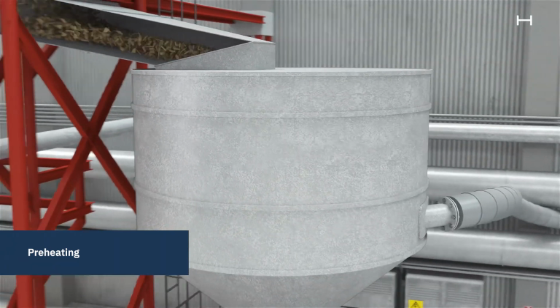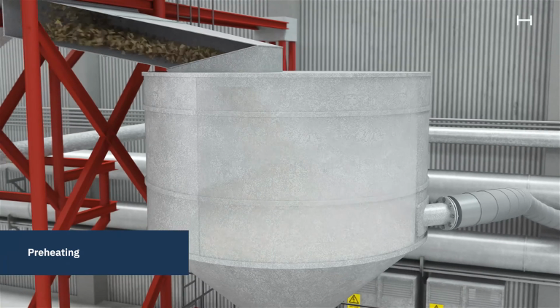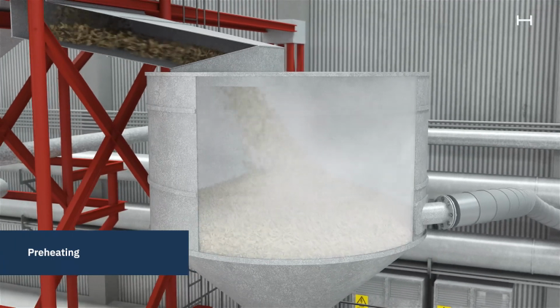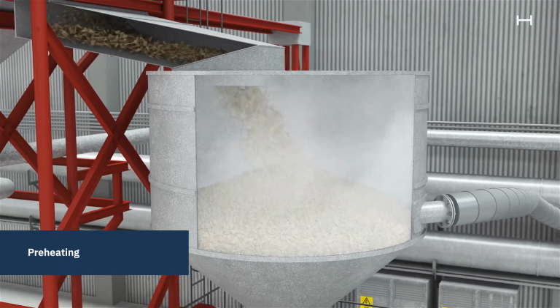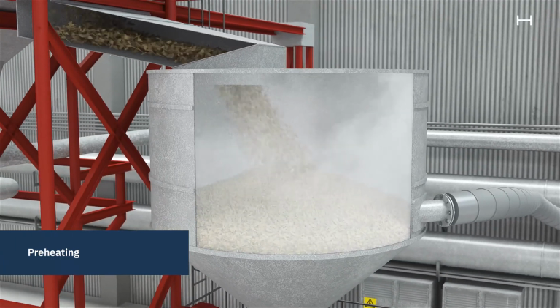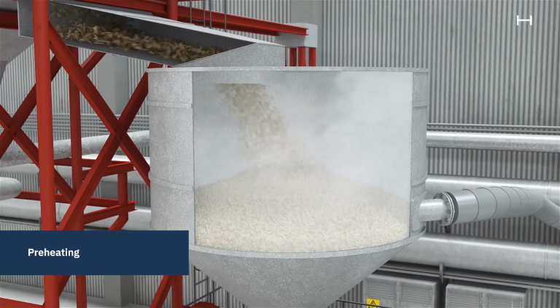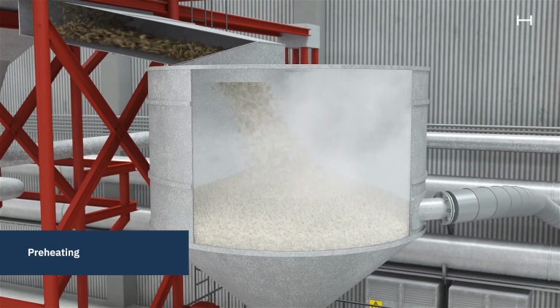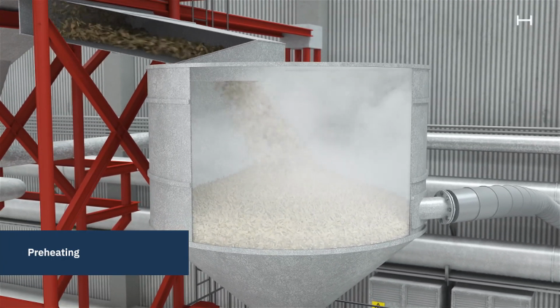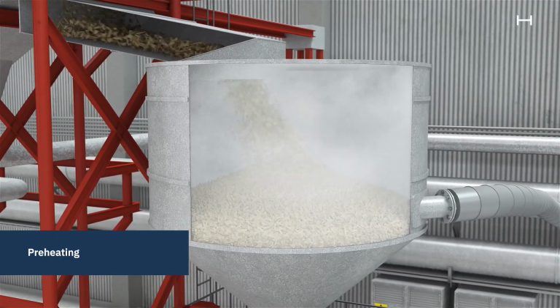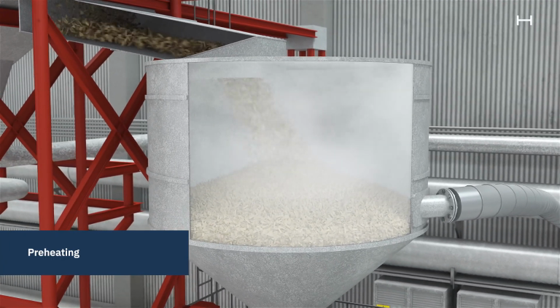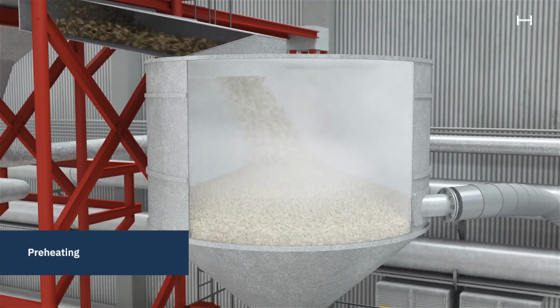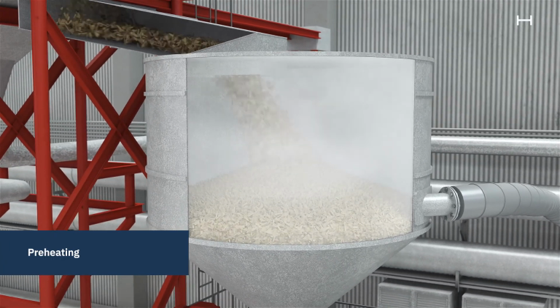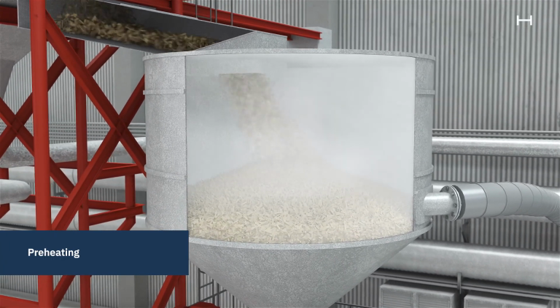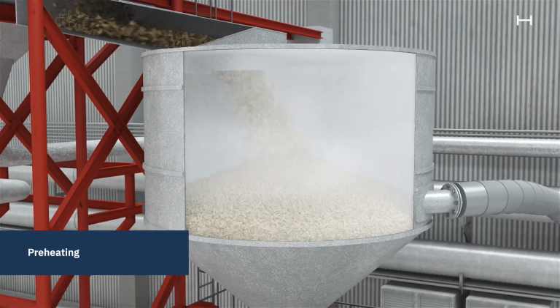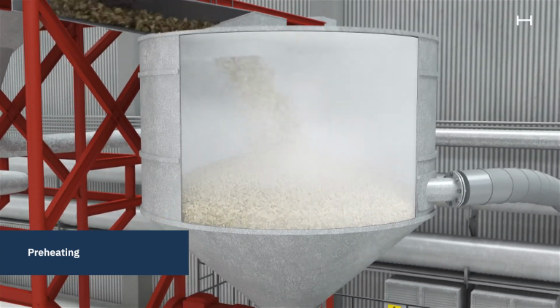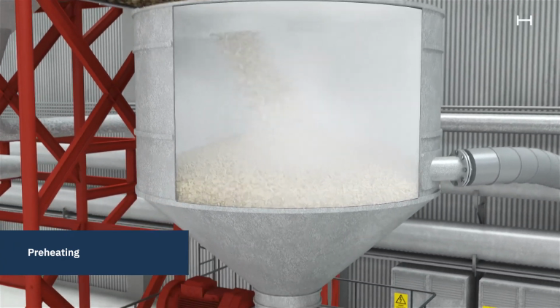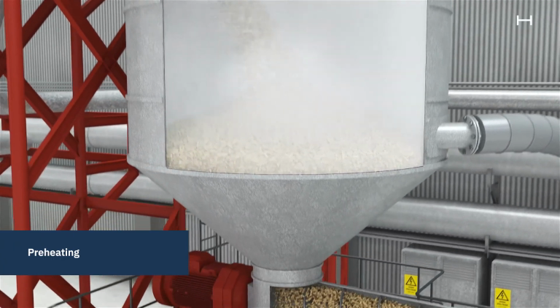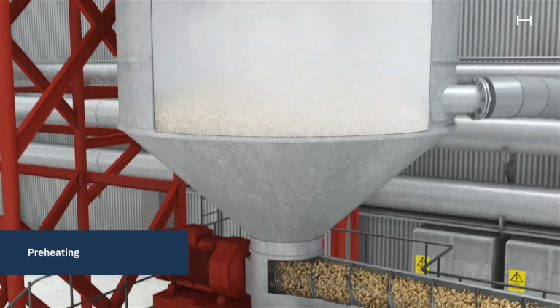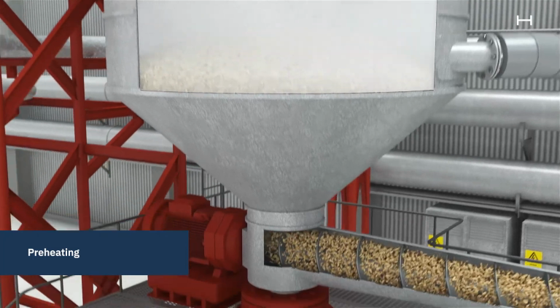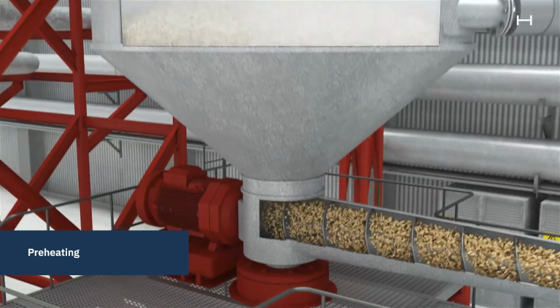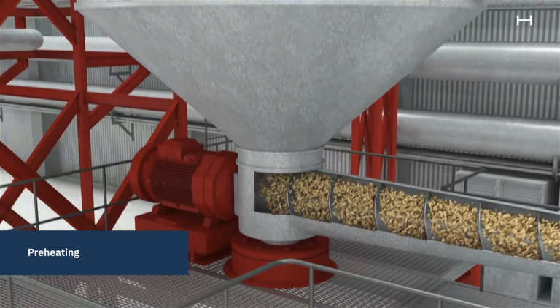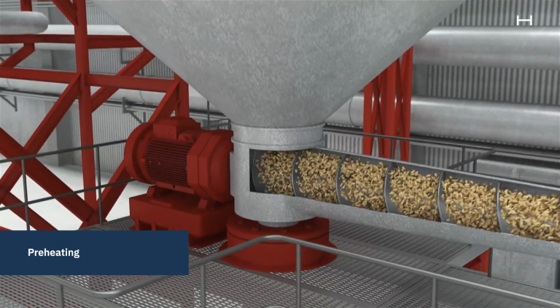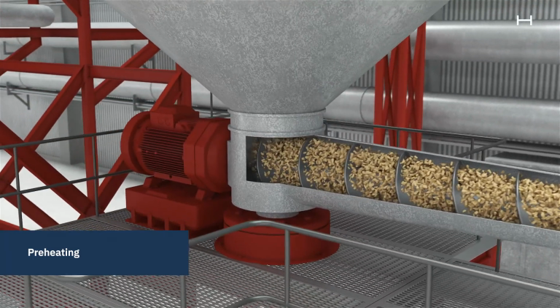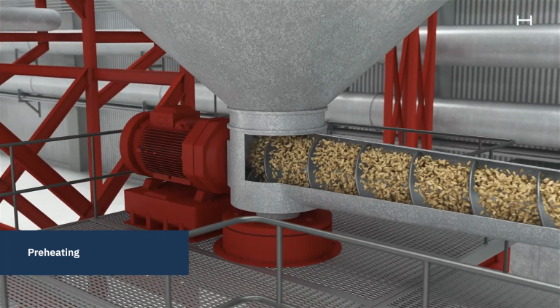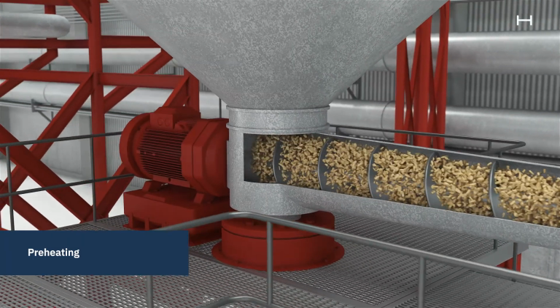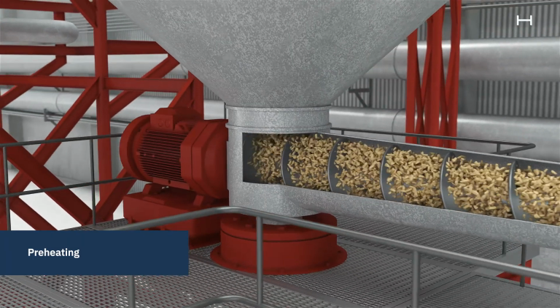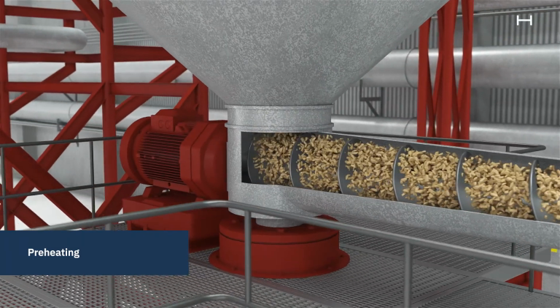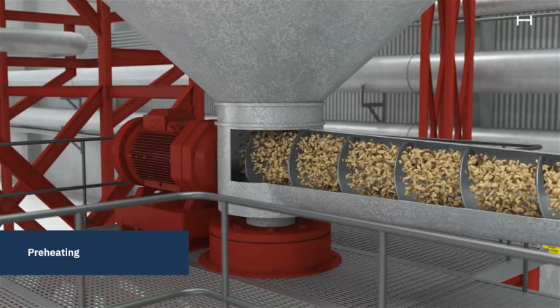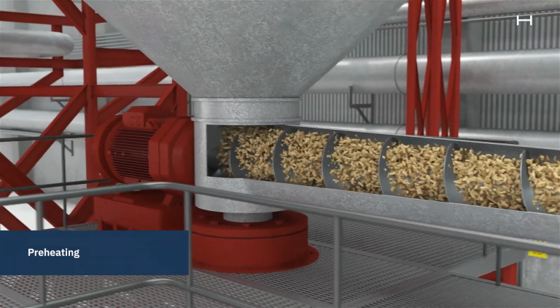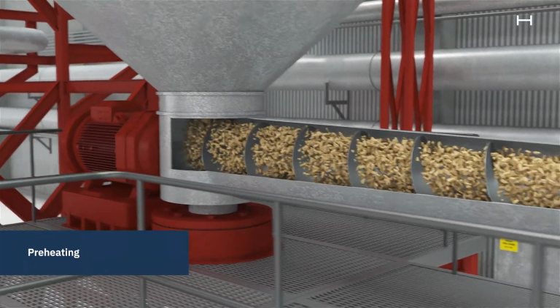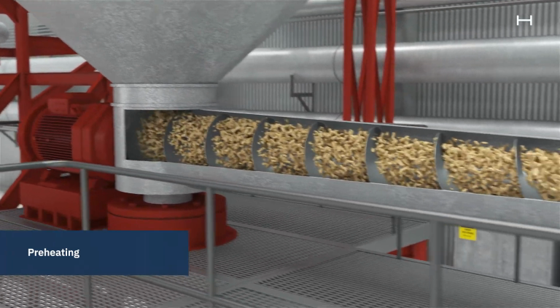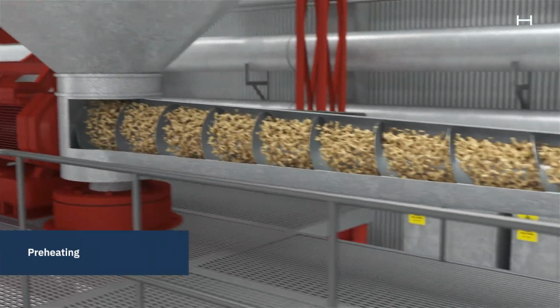The chips are then heated with steam again. Warm chips are easy to separate in the refiners, since the lignin that binds the wood fibers together is softened by the heat.